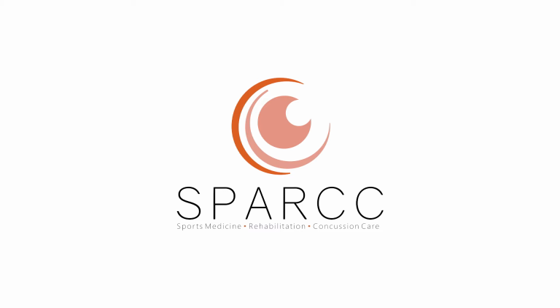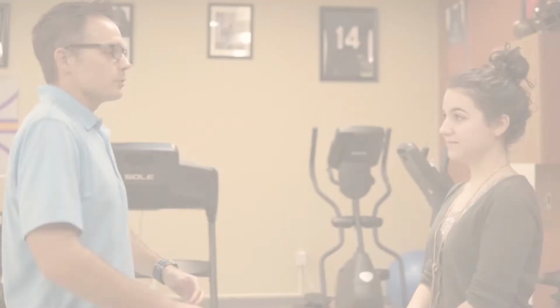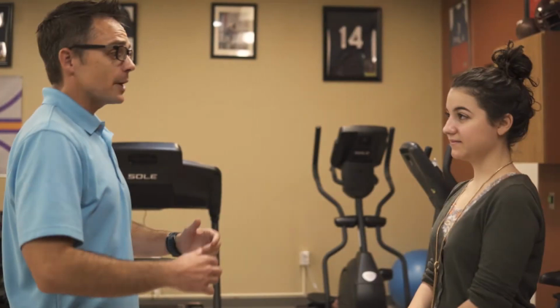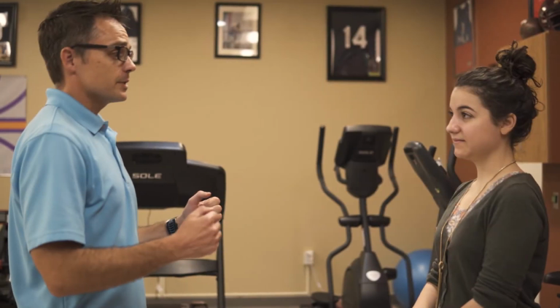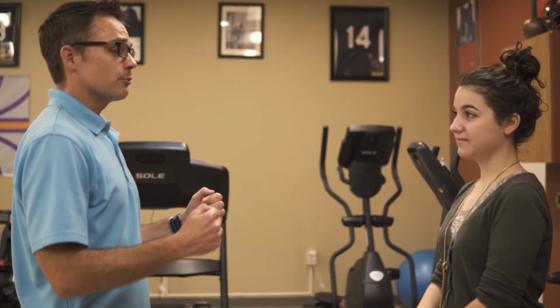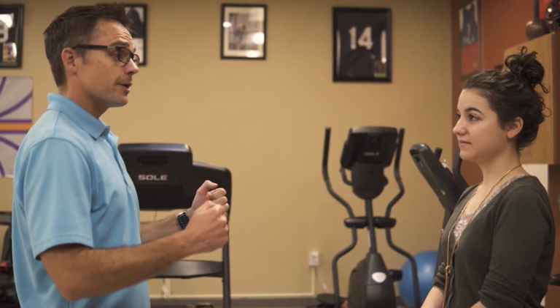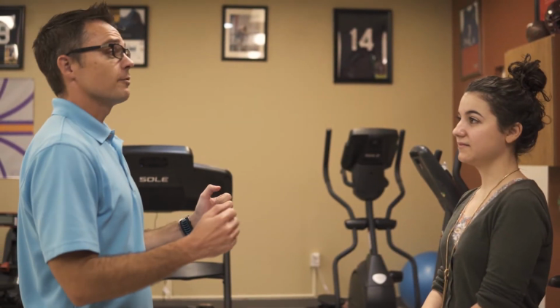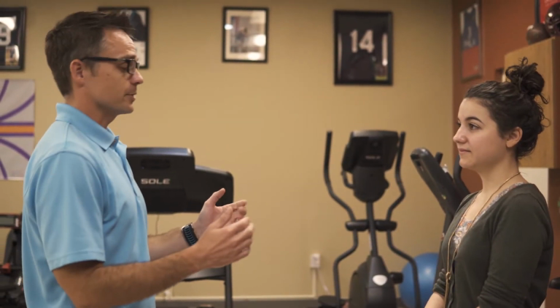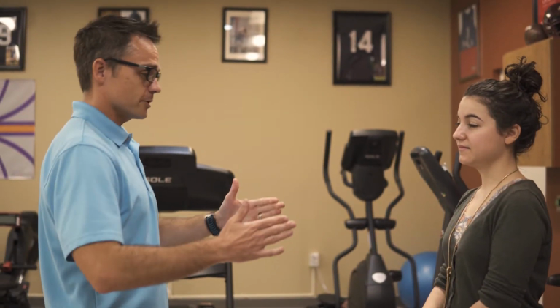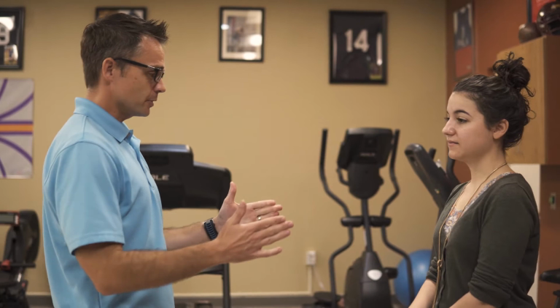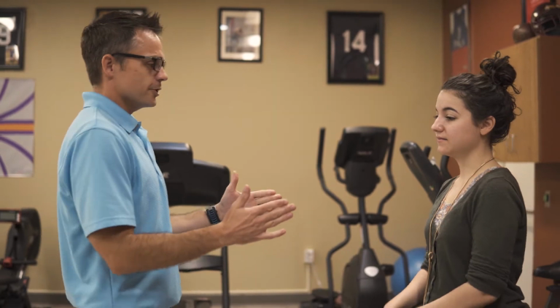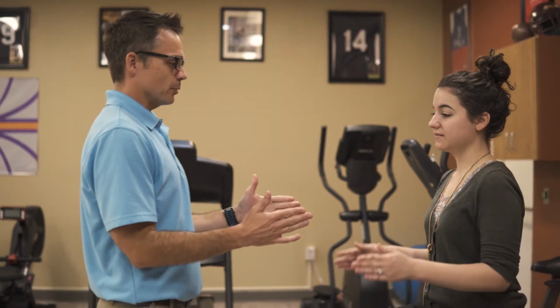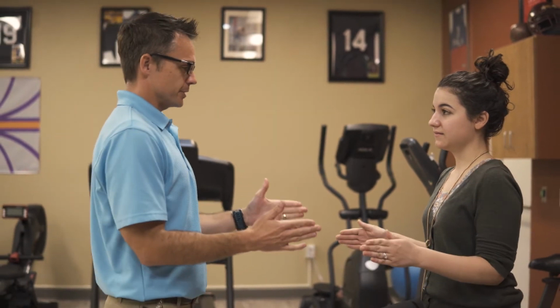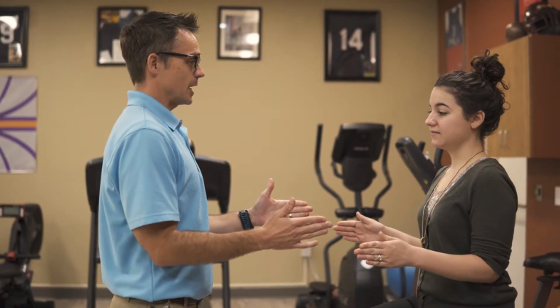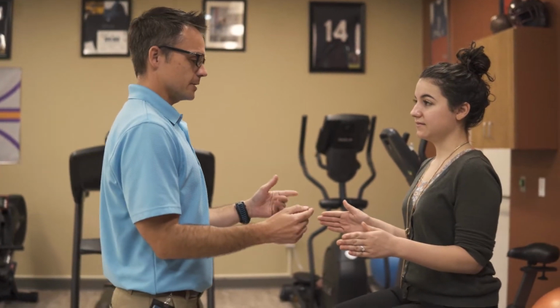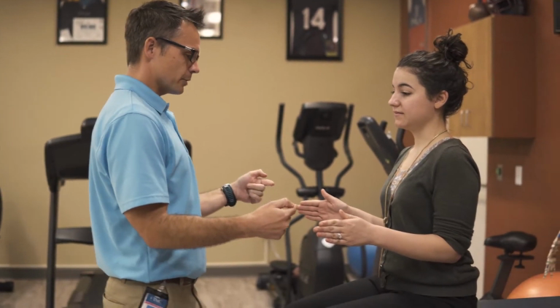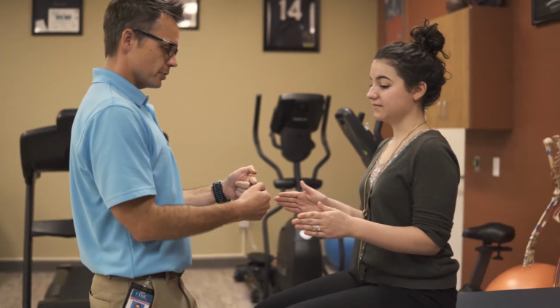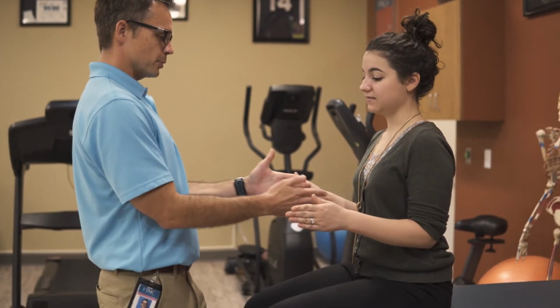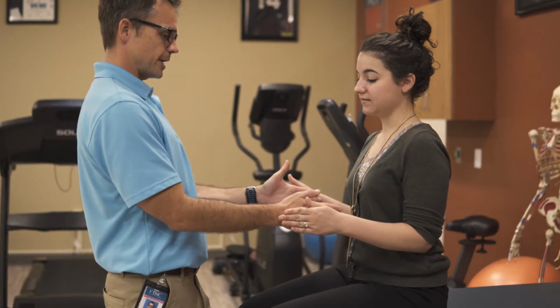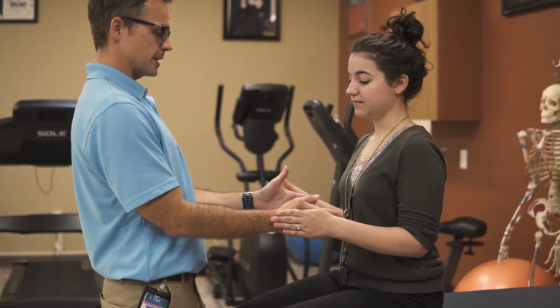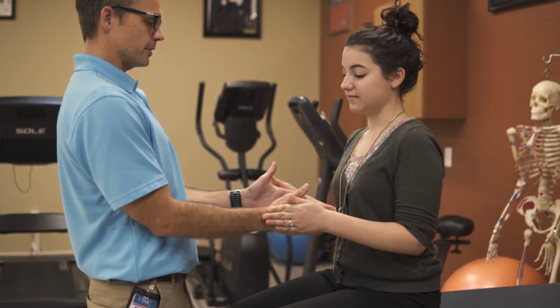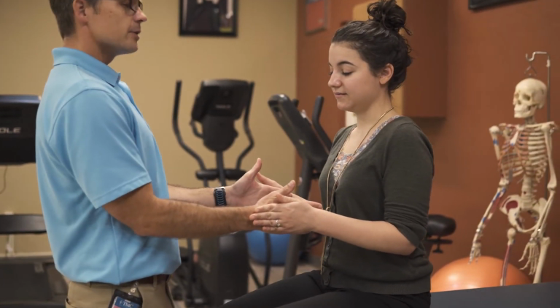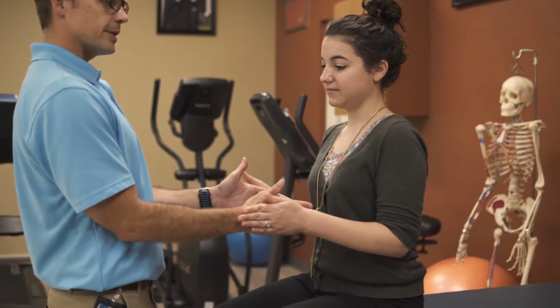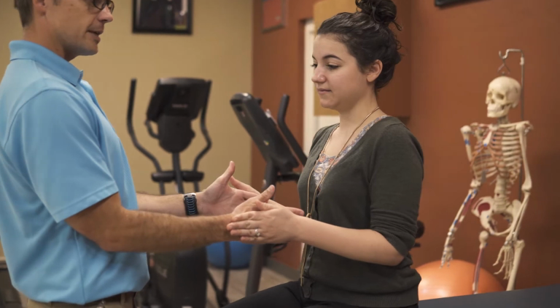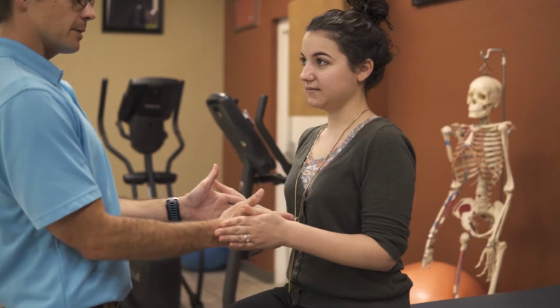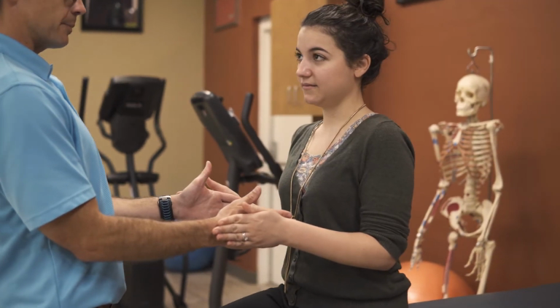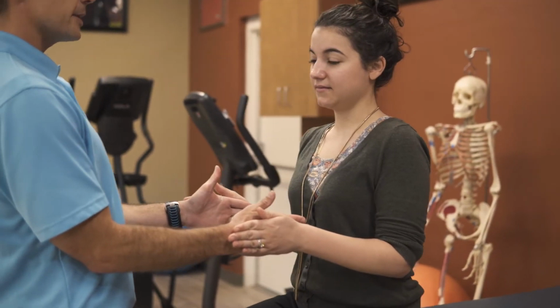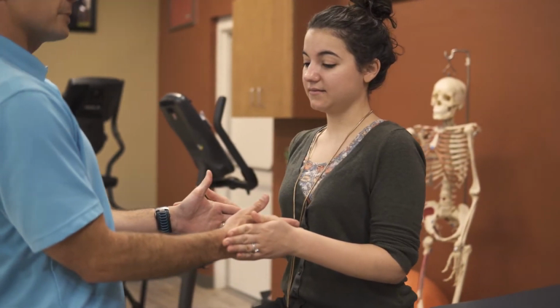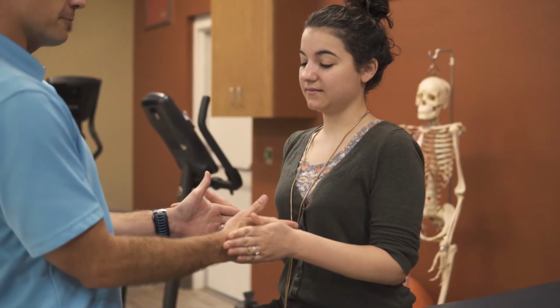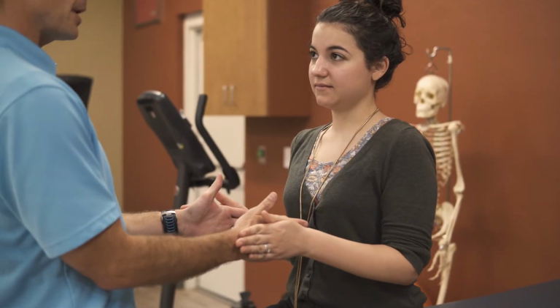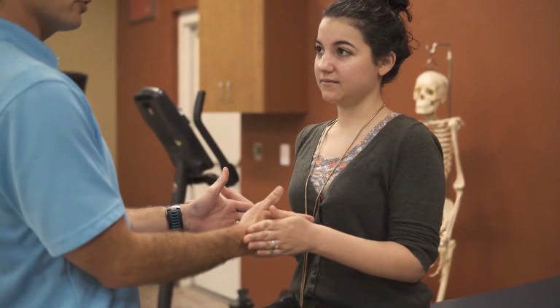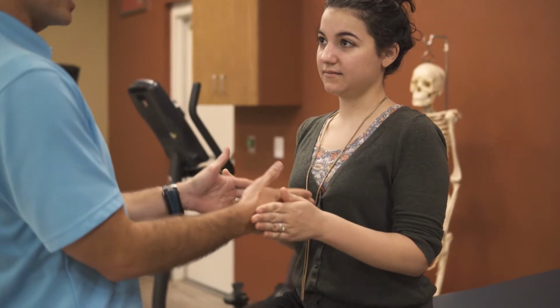I will start by testing rotator cuff muscles. So locking your elbows at your sides, I would like for you to try to push your hands together, squeezing and testing subscapularis, testing for any pain or weakness.